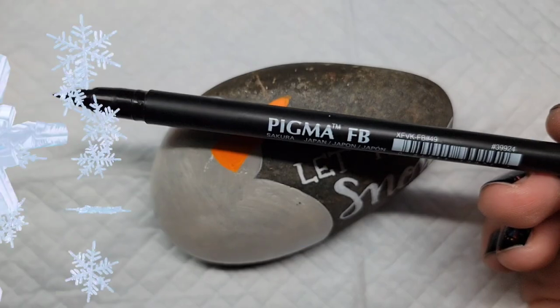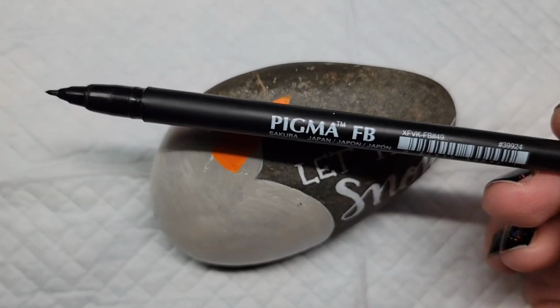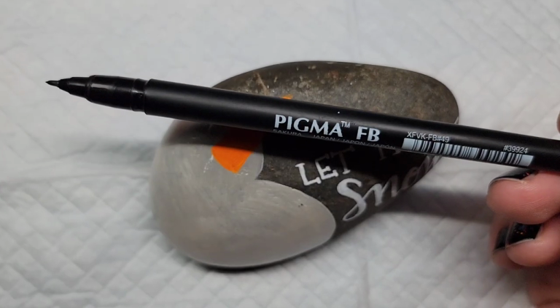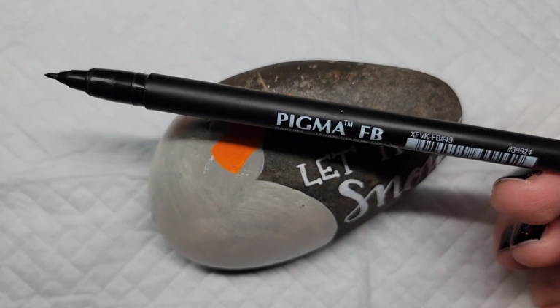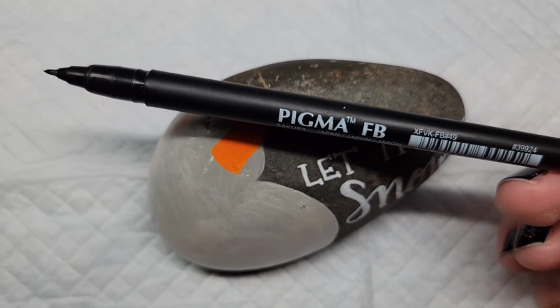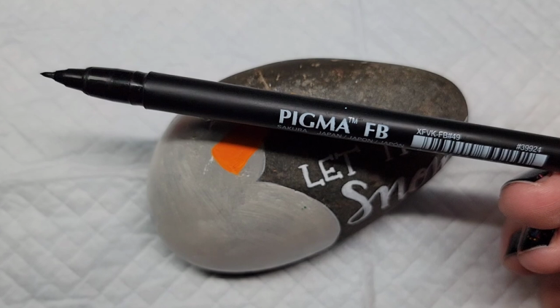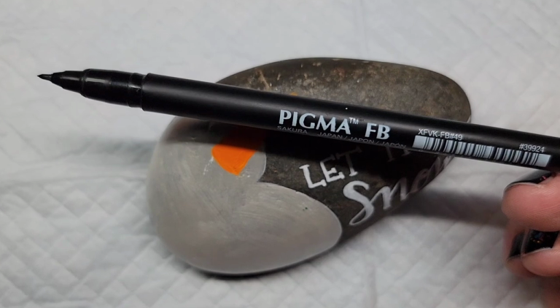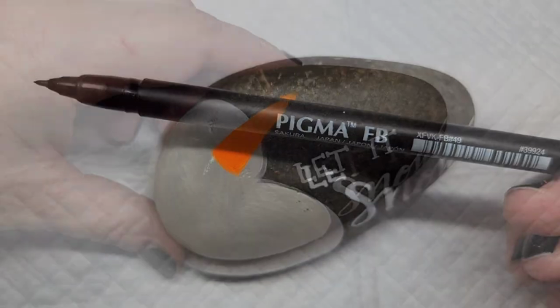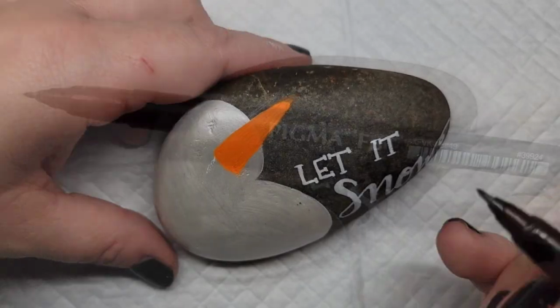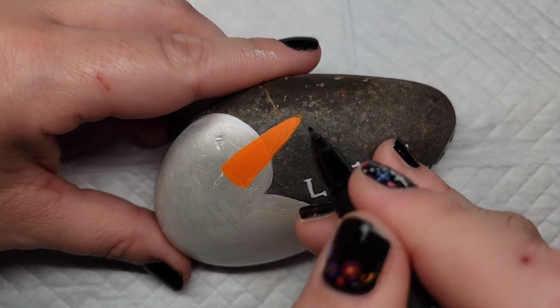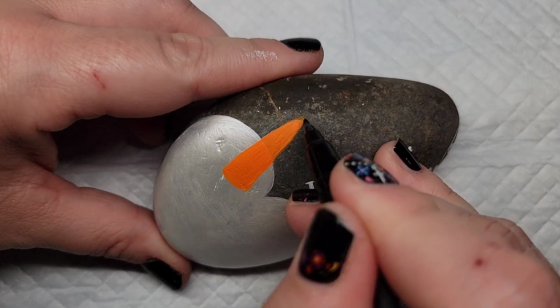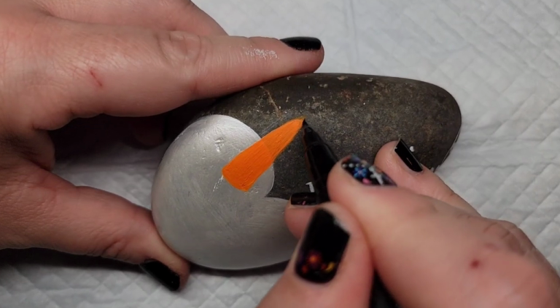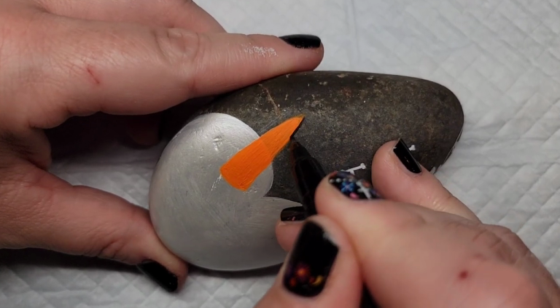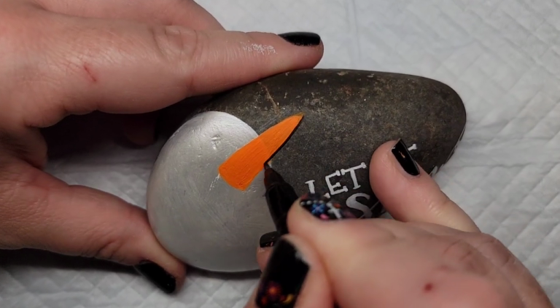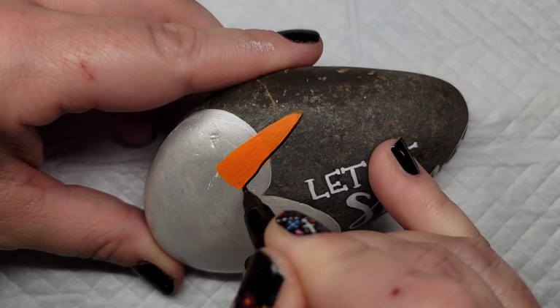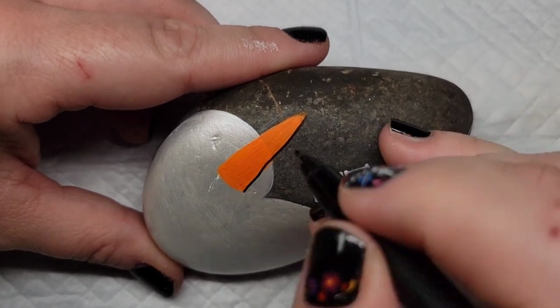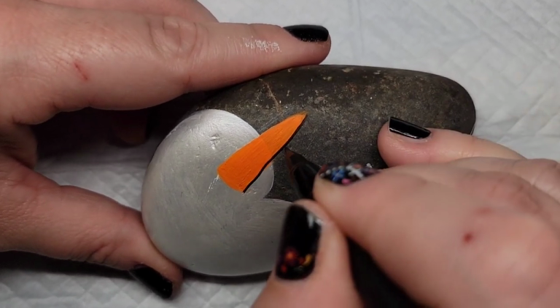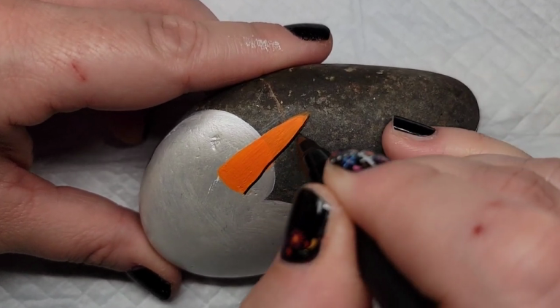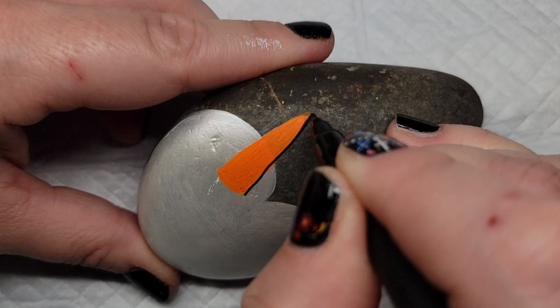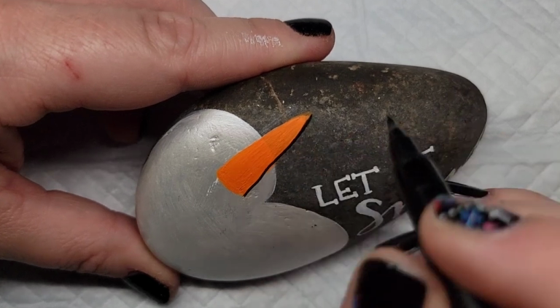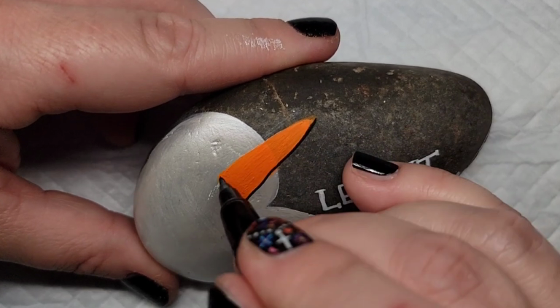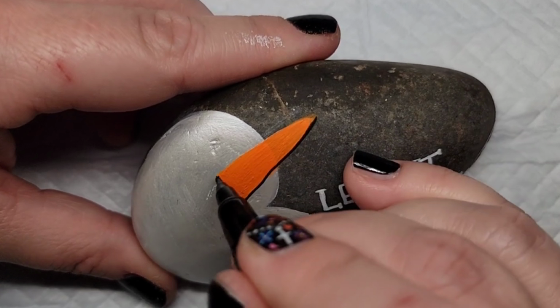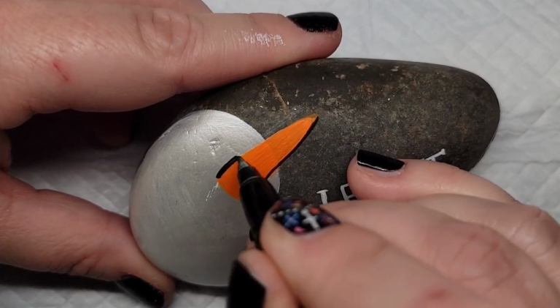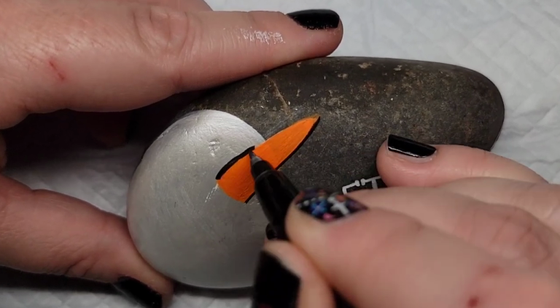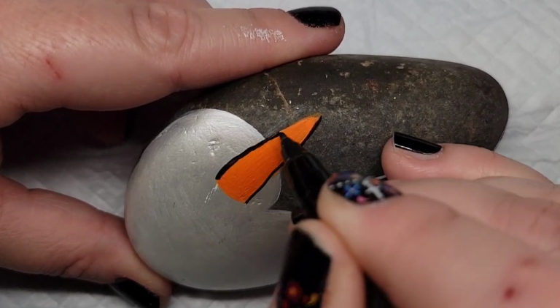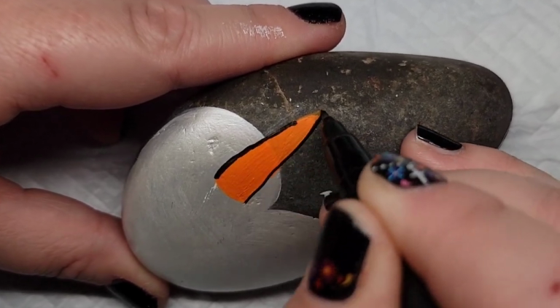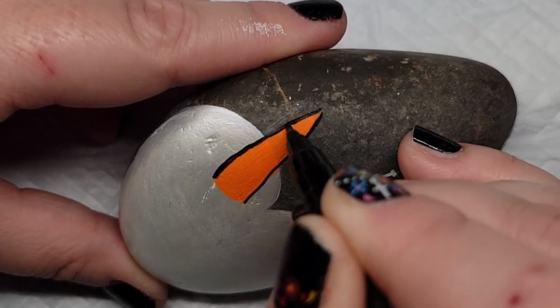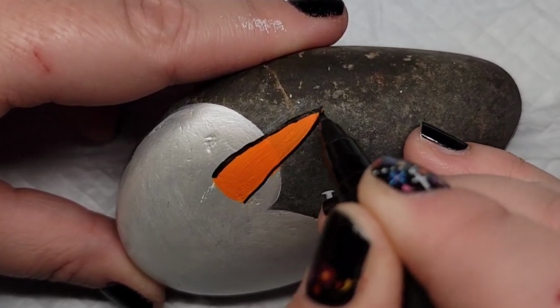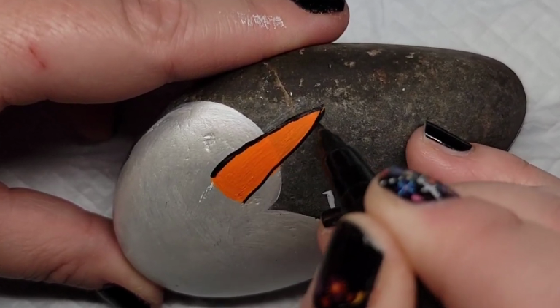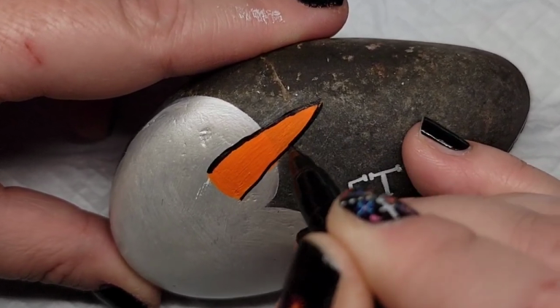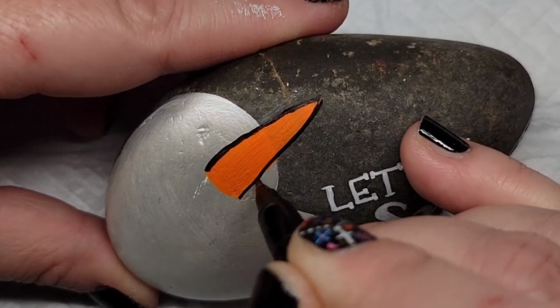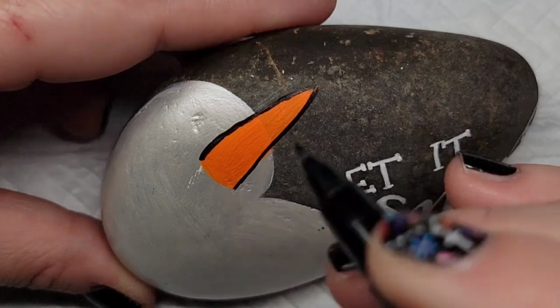Now I'm going to add a little bit of detail to the carrot with my Sakura Pigma brush pen. I'm just going to outline it and add some lines to give the definition that exists on a real carrot — kind of those lines that you see up and down the whole vegetable.